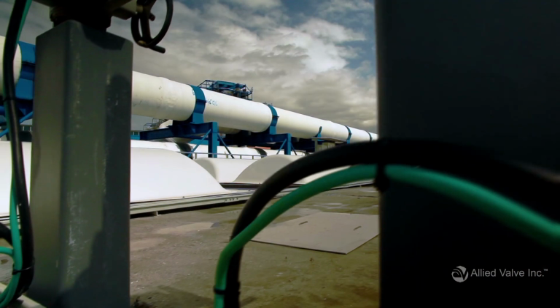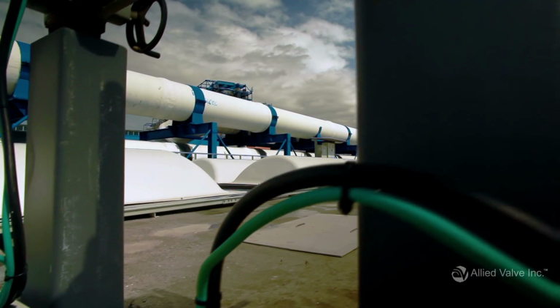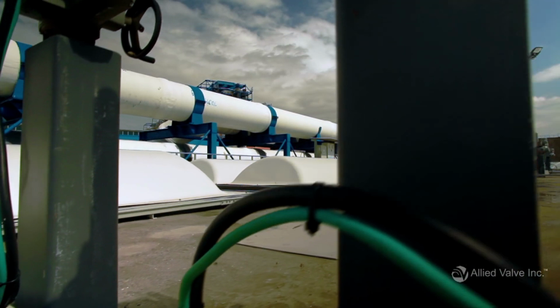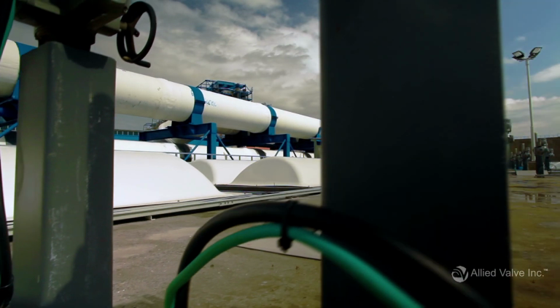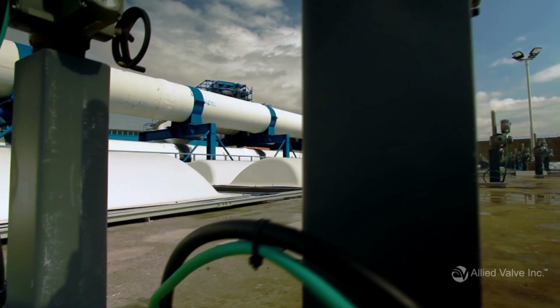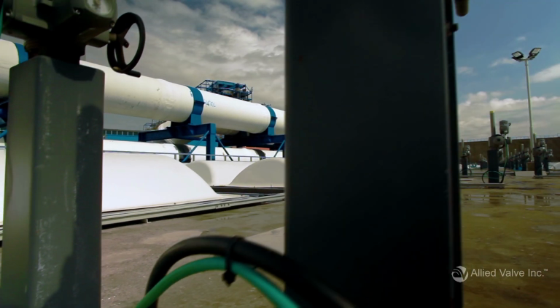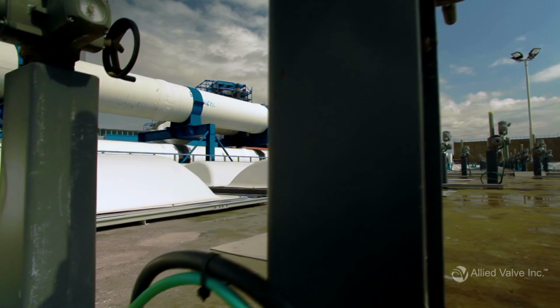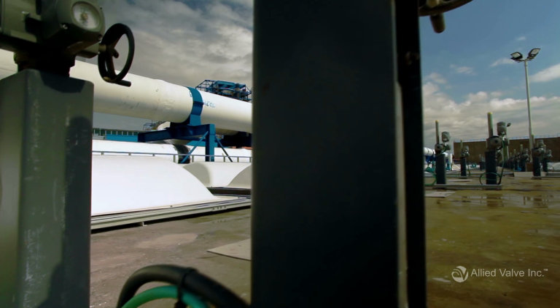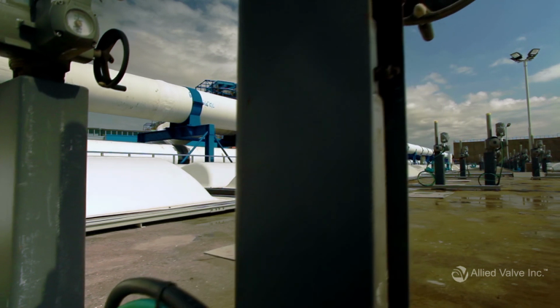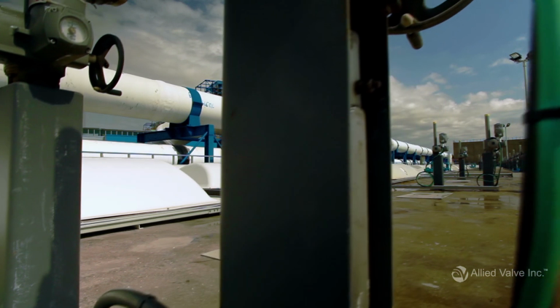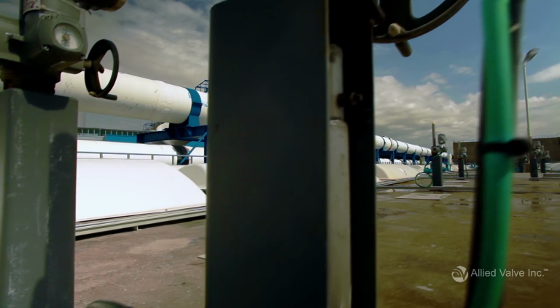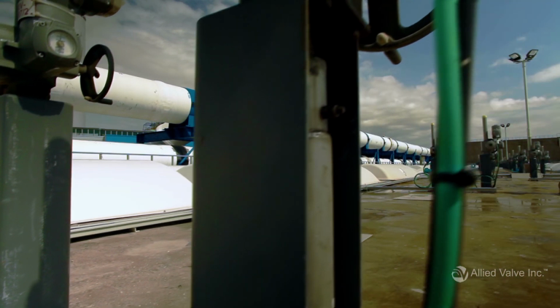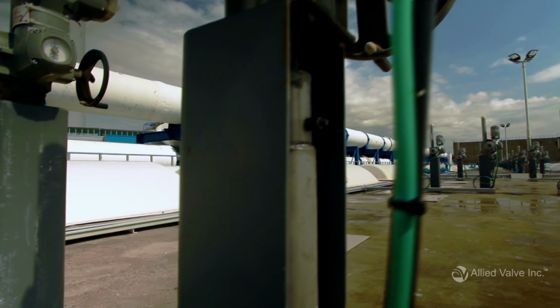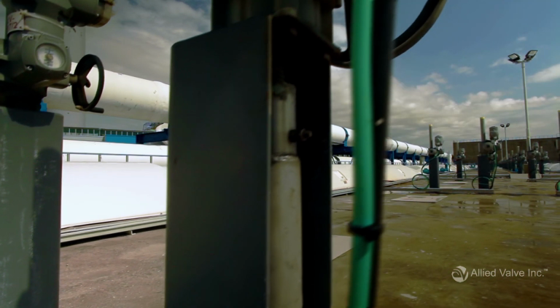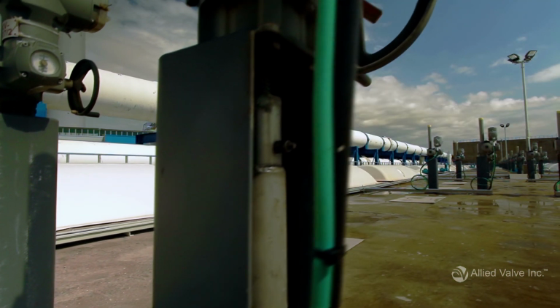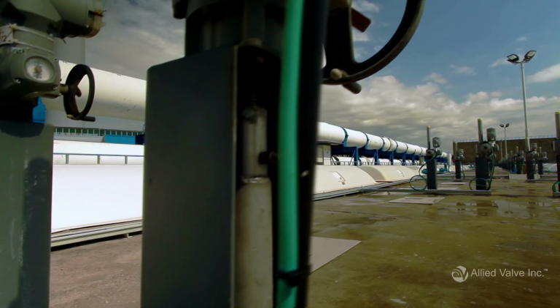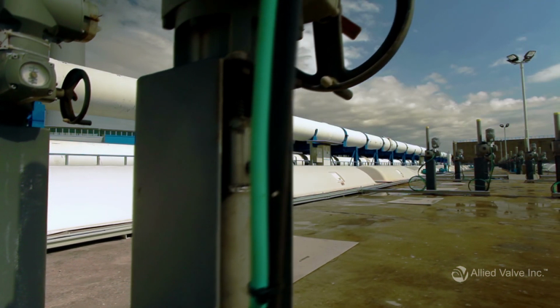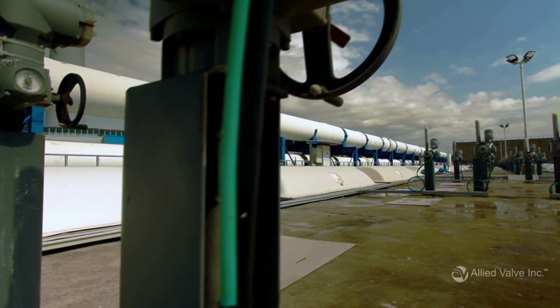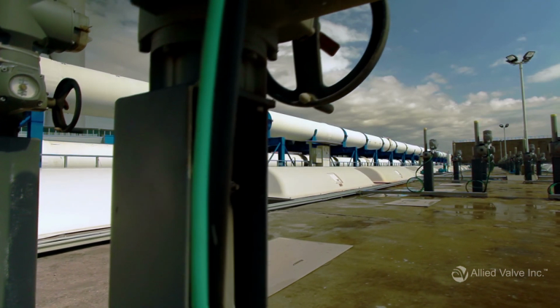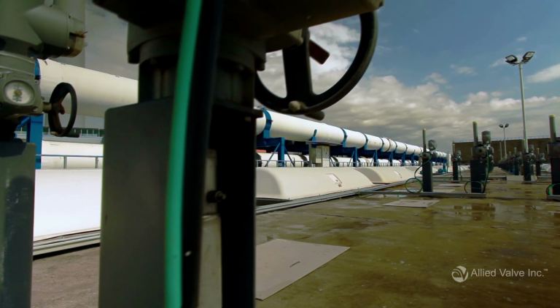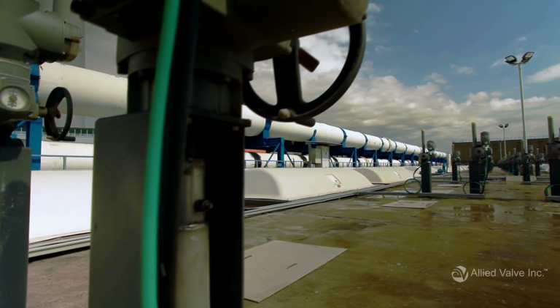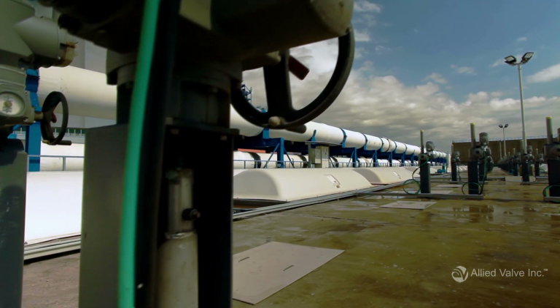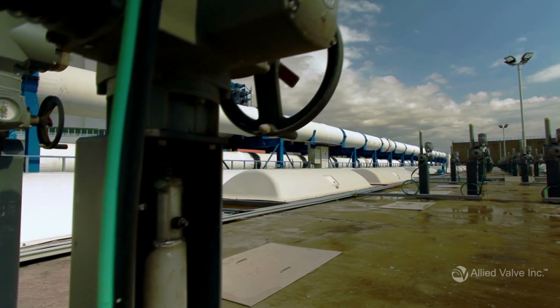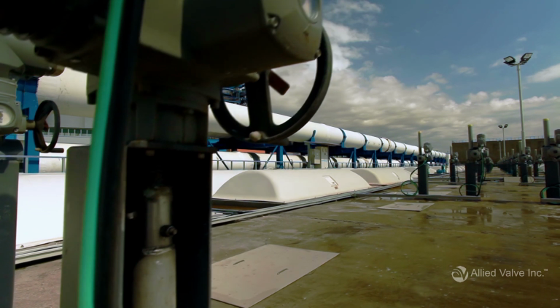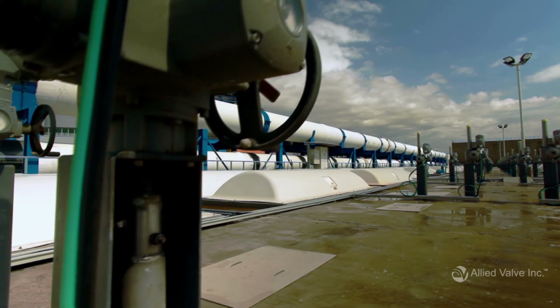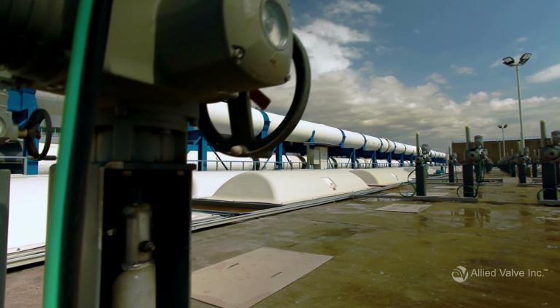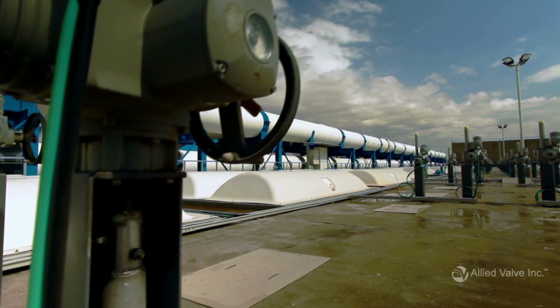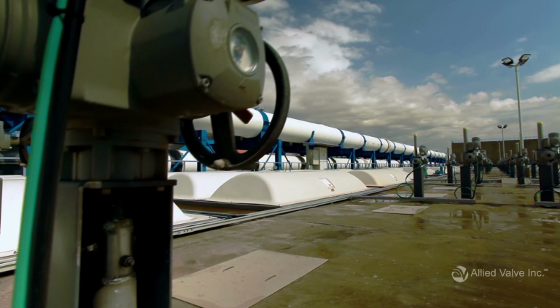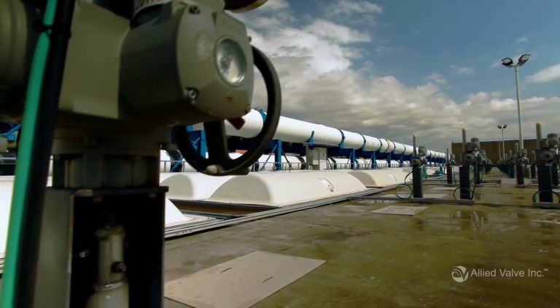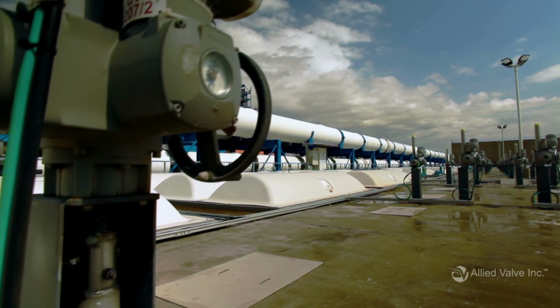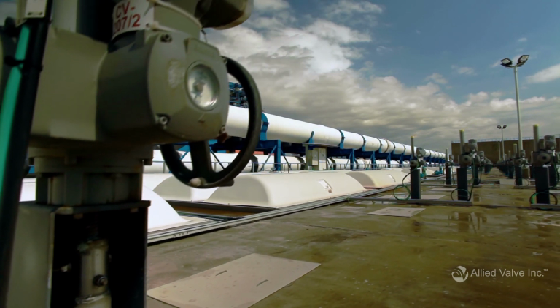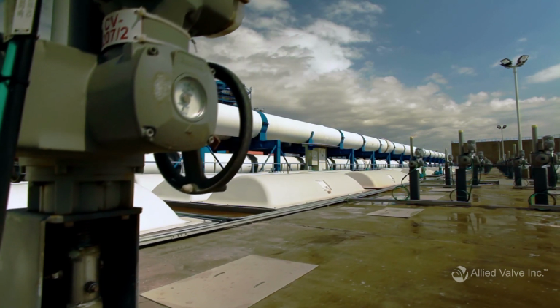If you don't know everything about your process fluid, but can describe it as a steam, liquid, or air or gas service, our sales representatives will point you in the right direction.